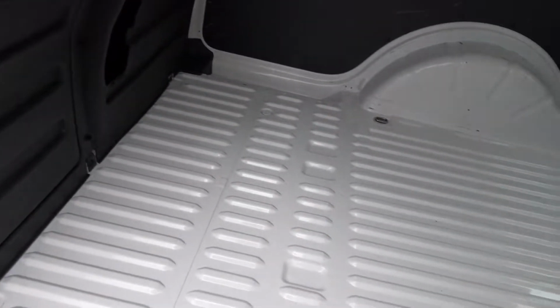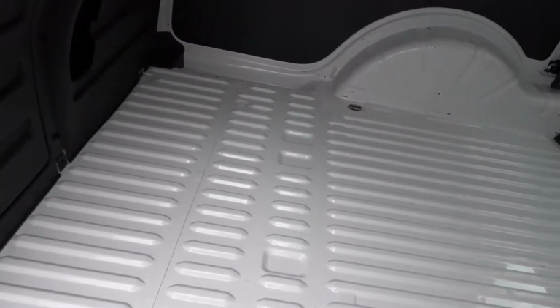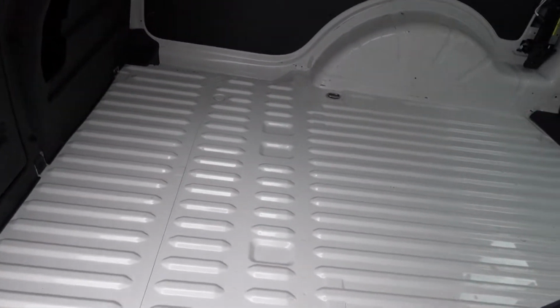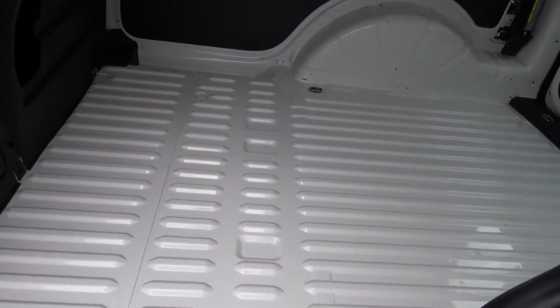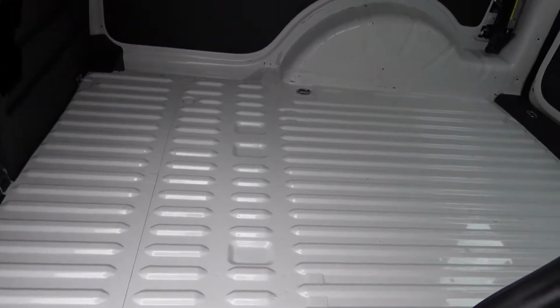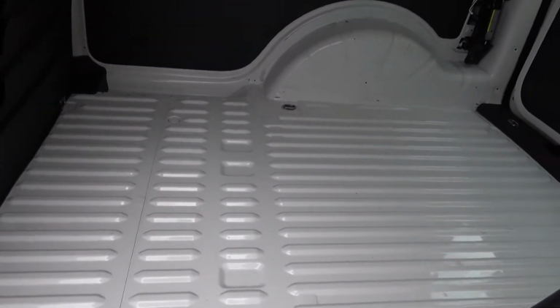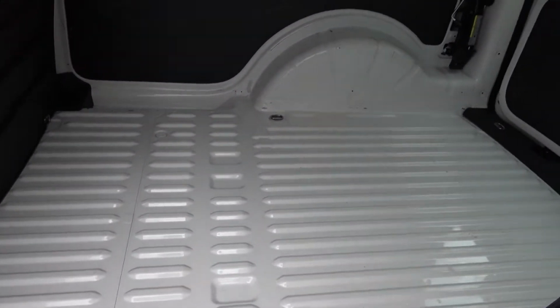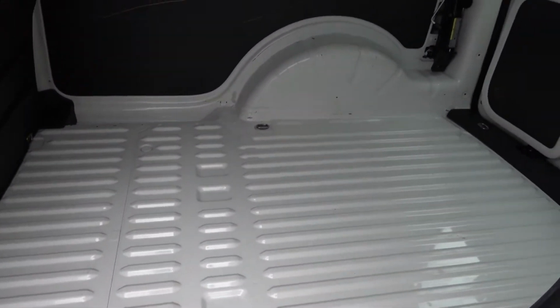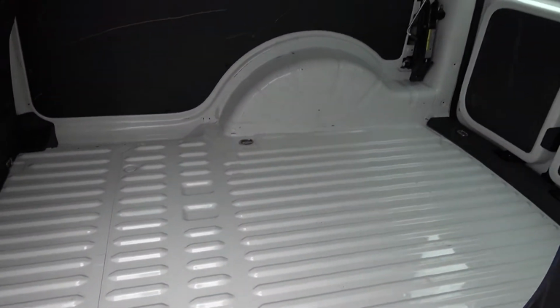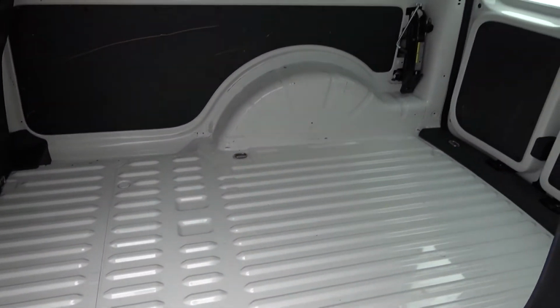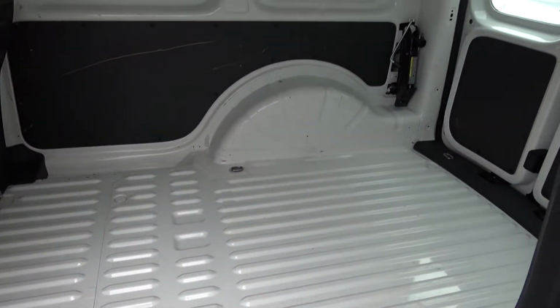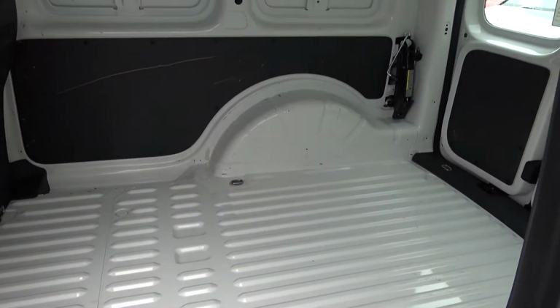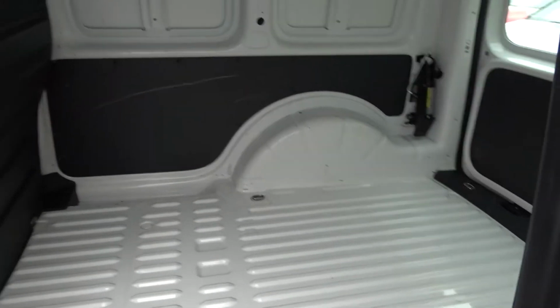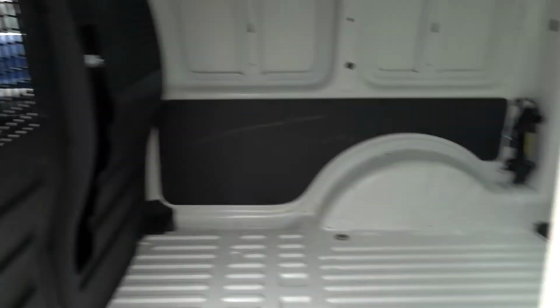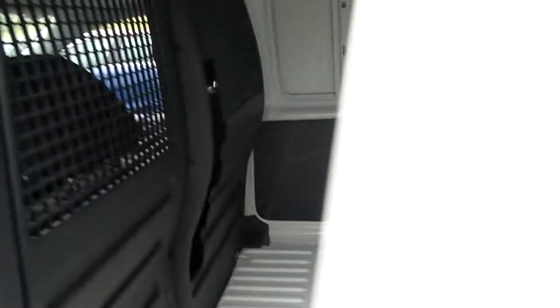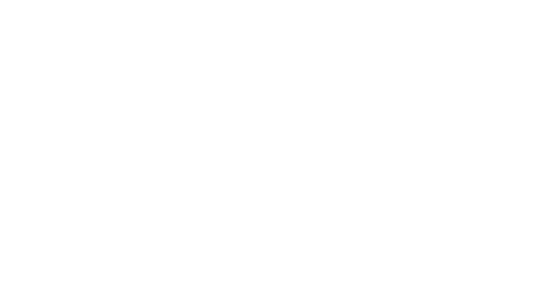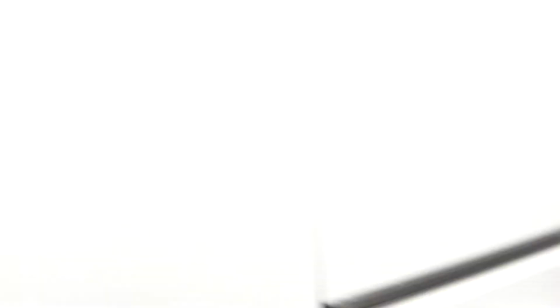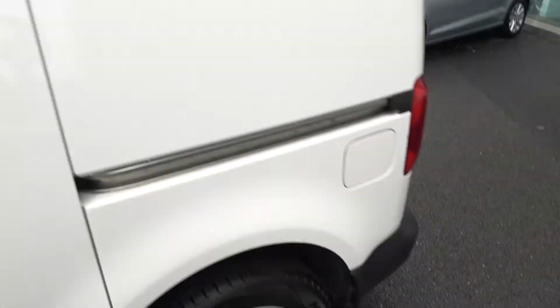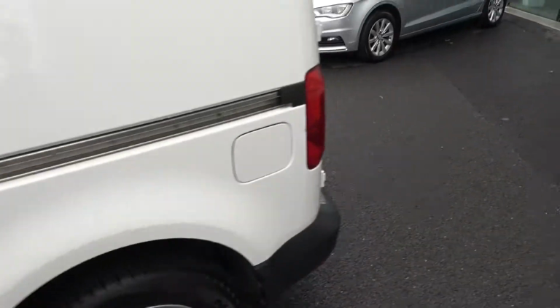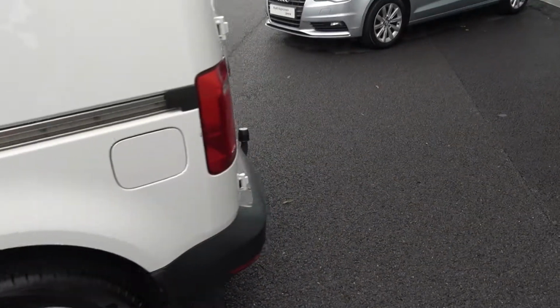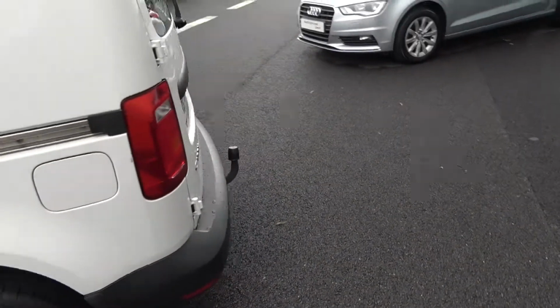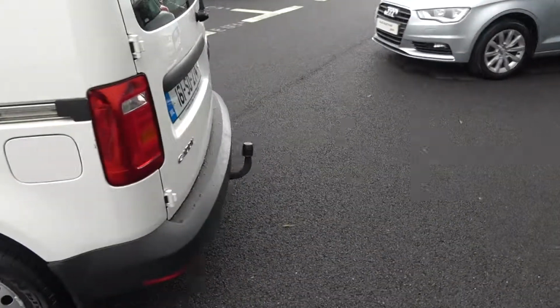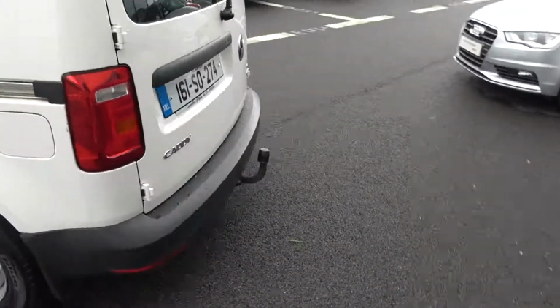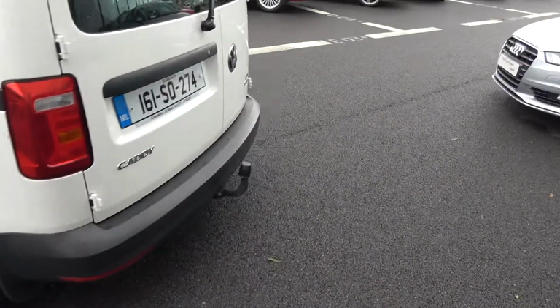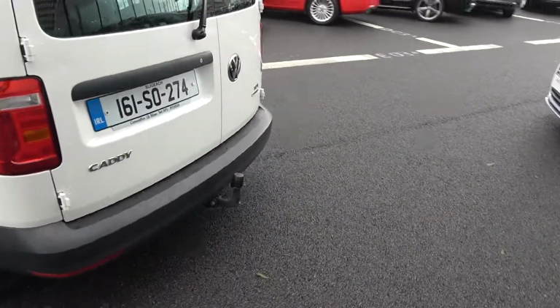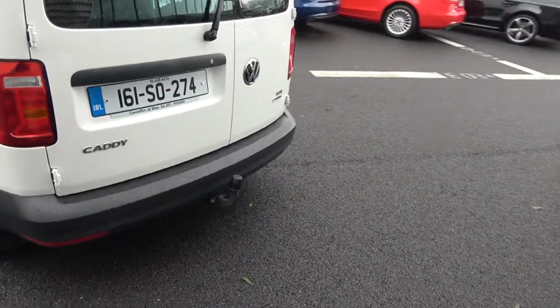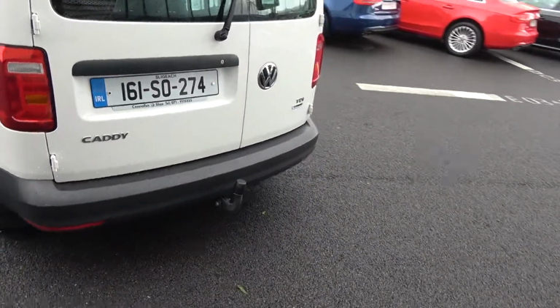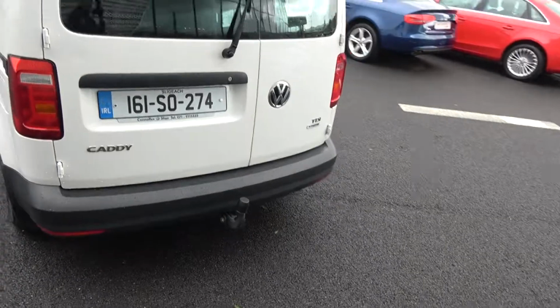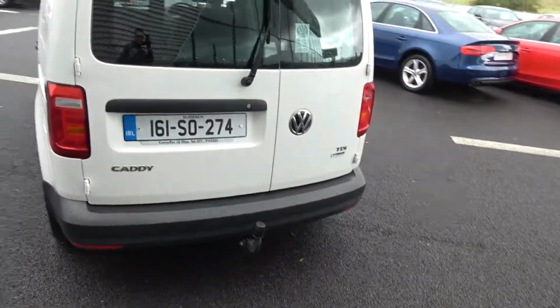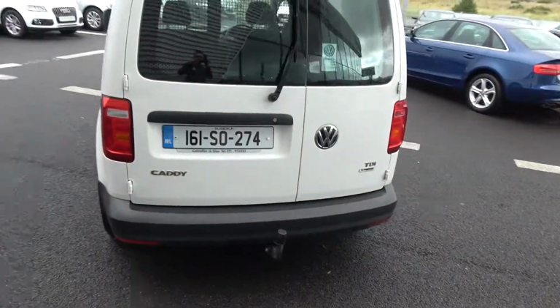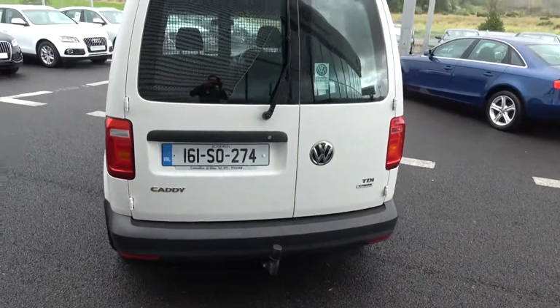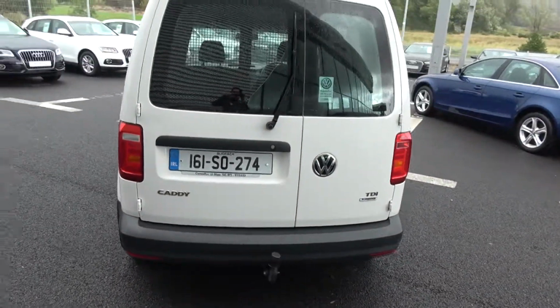VAT receipt available upon purchase. Continuing to the exterior and off to the rear: your tailgate lights, tow bar. This vehicle also comes with BlueMotion technology.